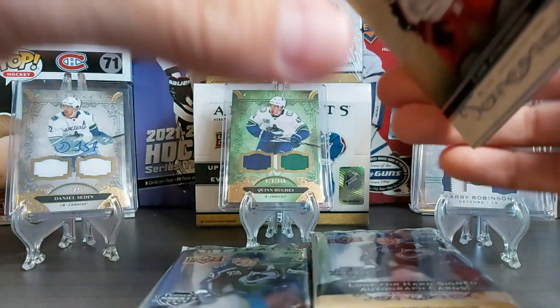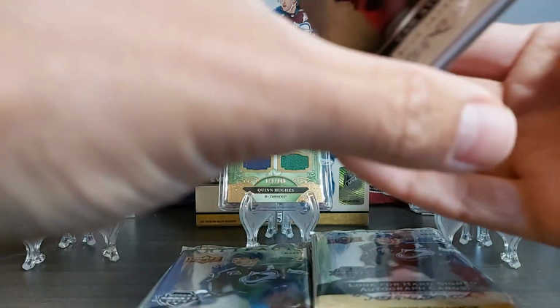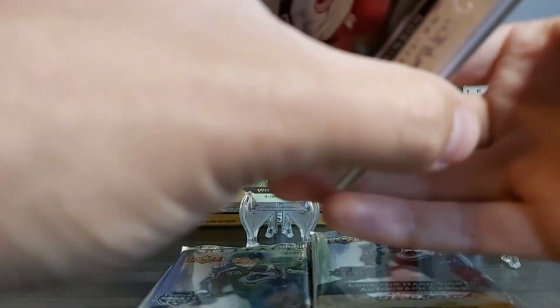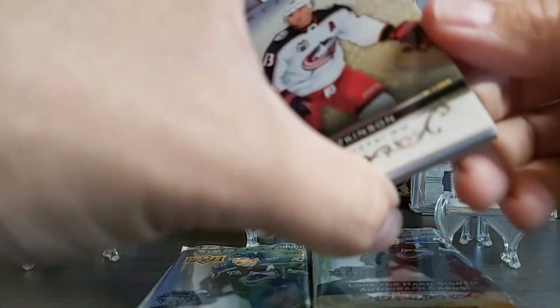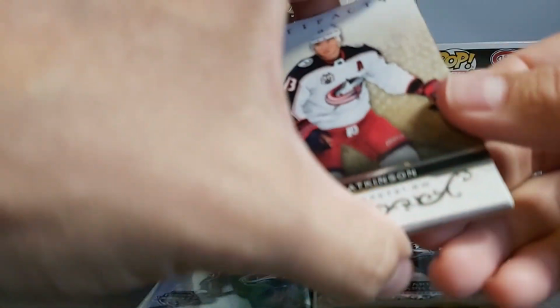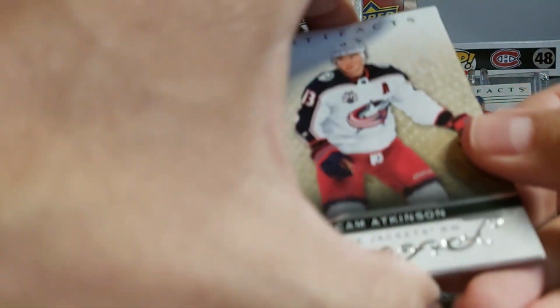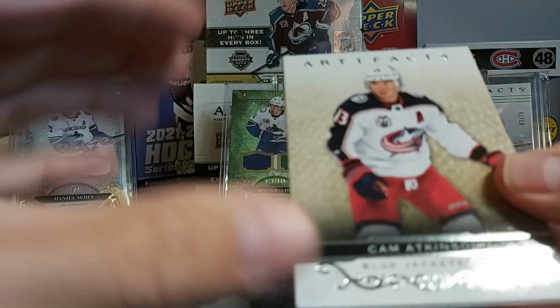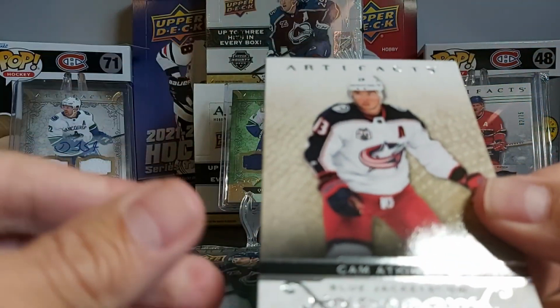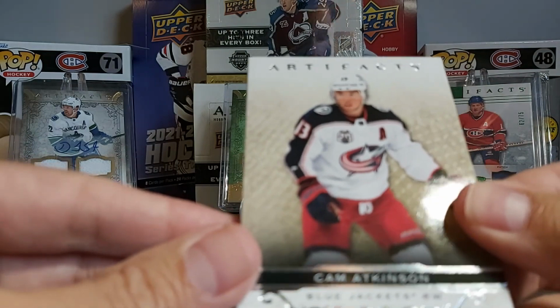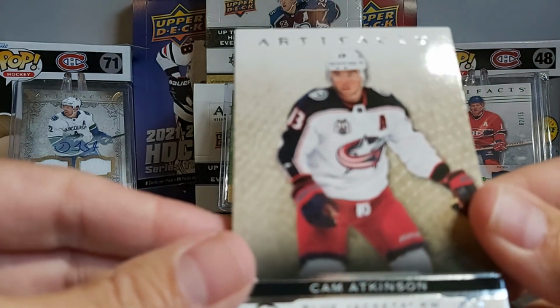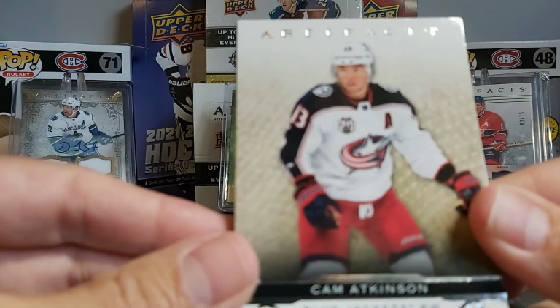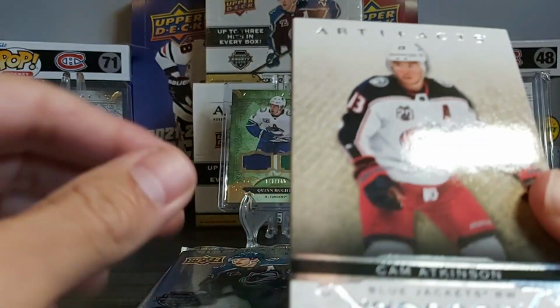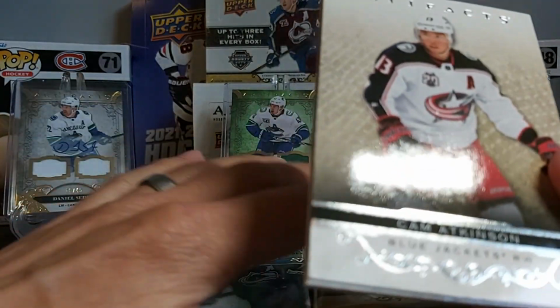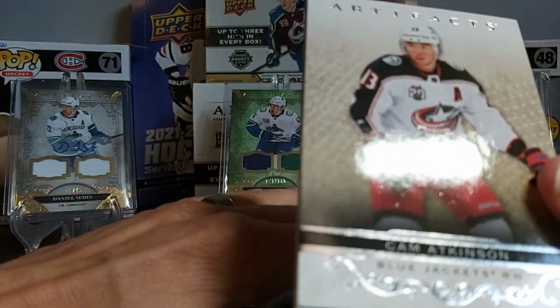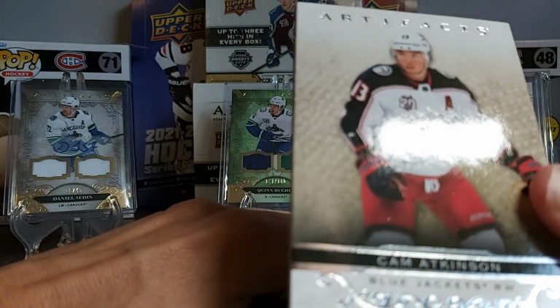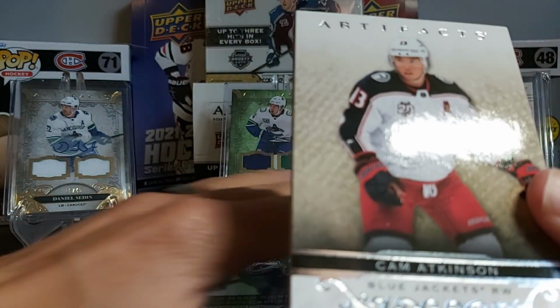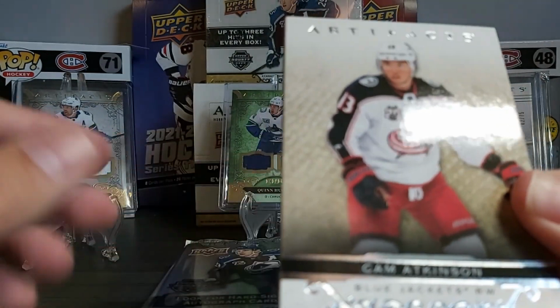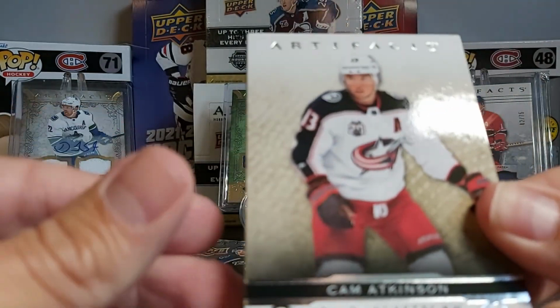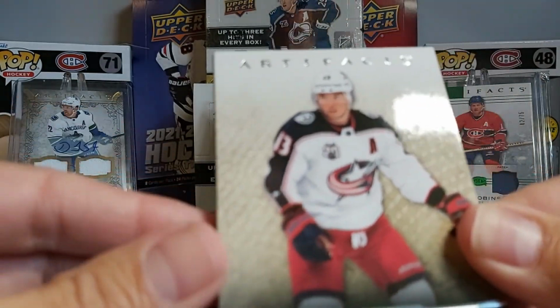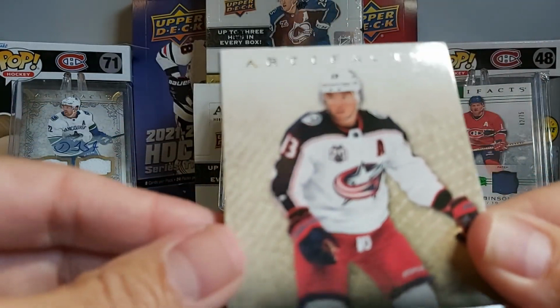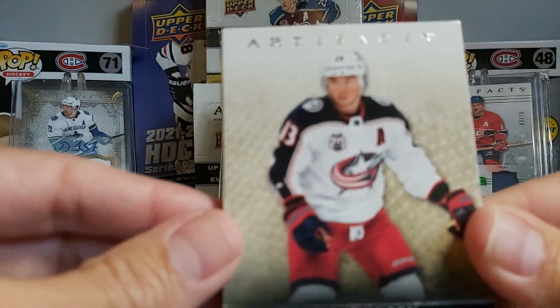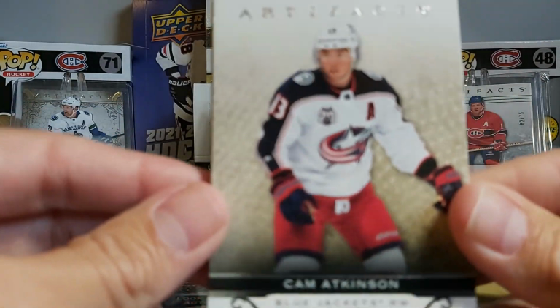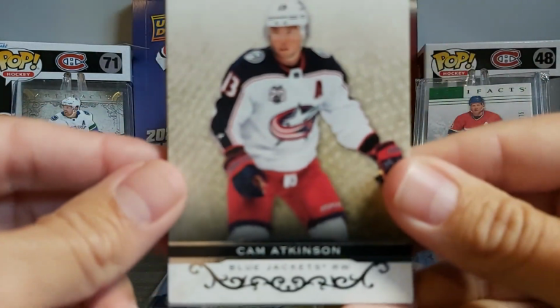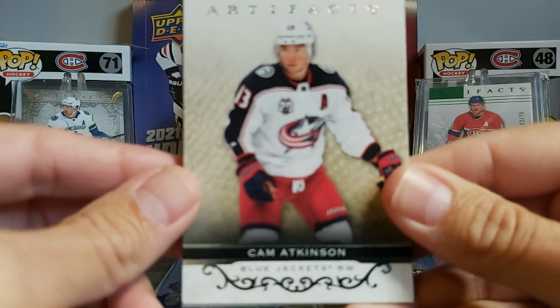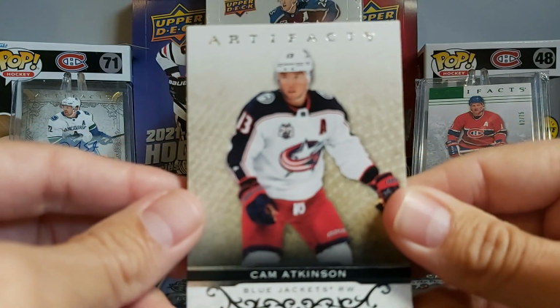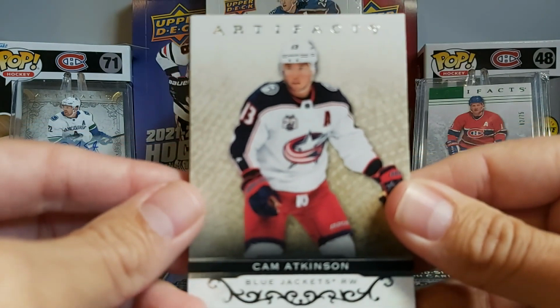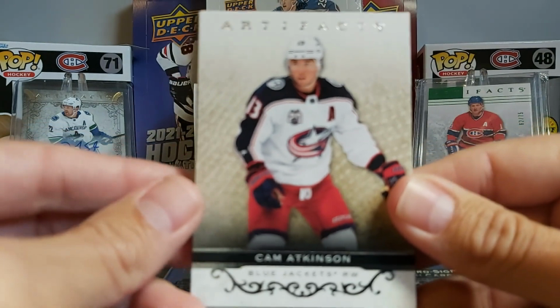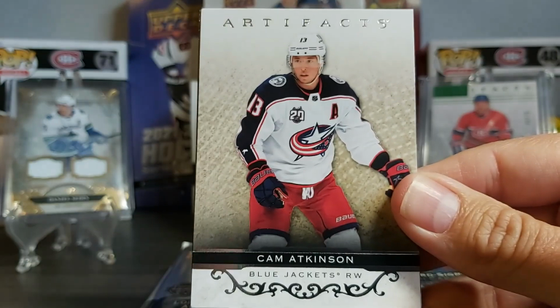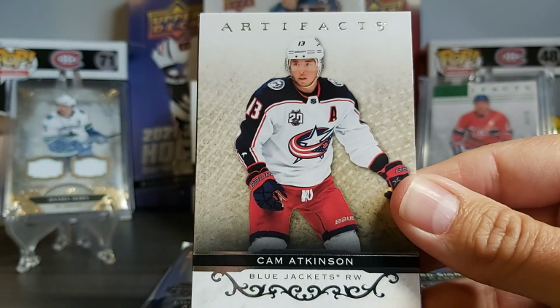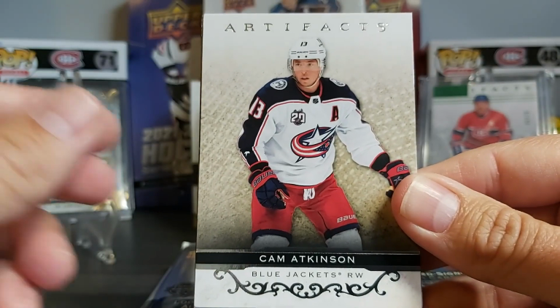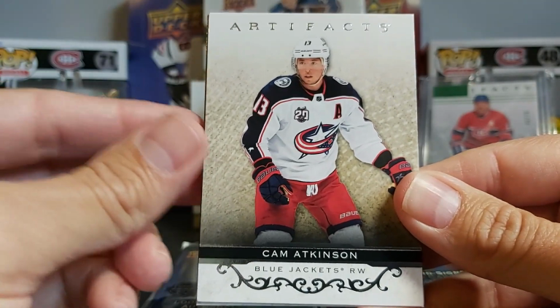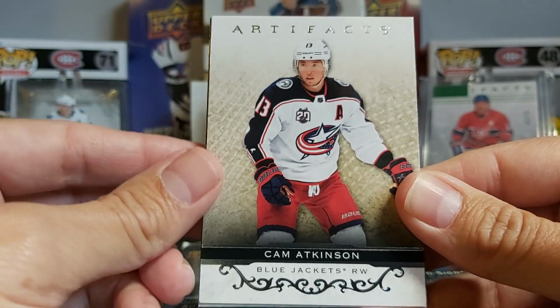Clear-cut inserts this year include Caufield, Zegris, and Byfield. Also, there are a lot of redemption cards, as you may know if you're familiar with Artifacts. So let's get started!